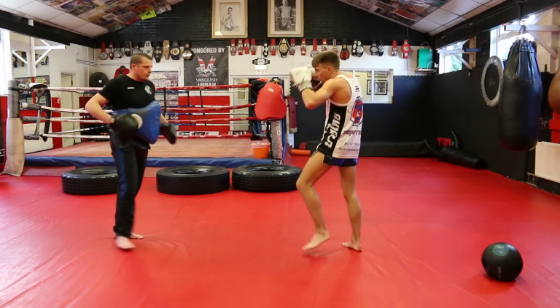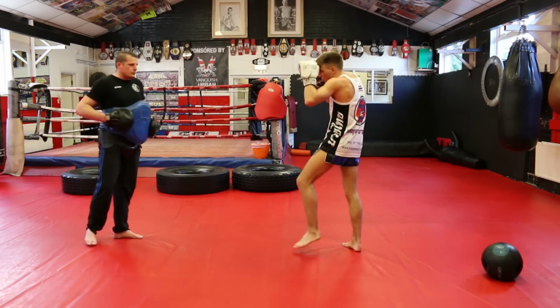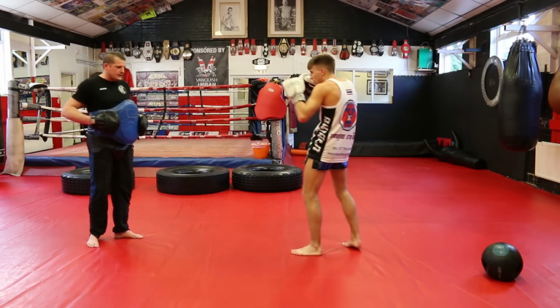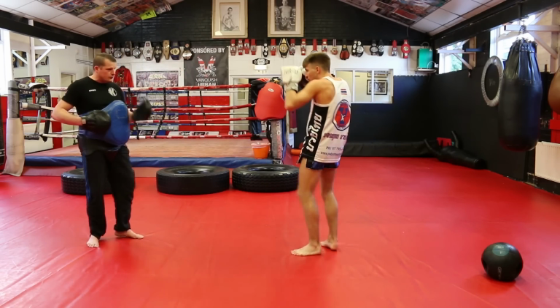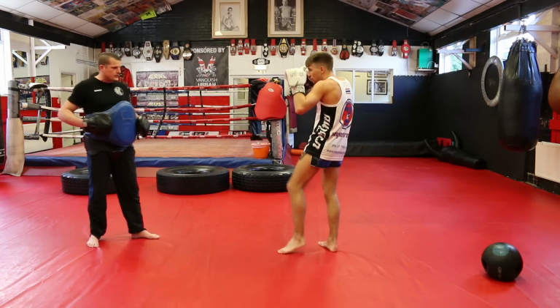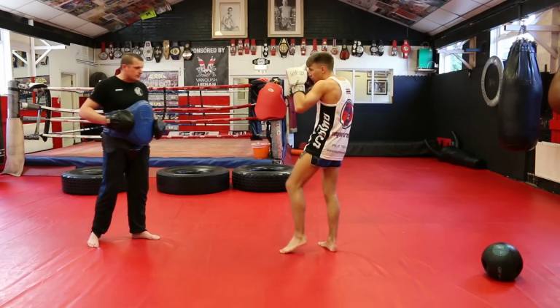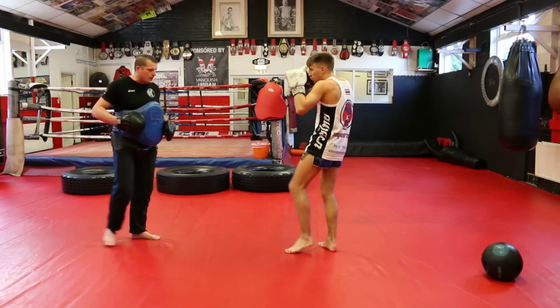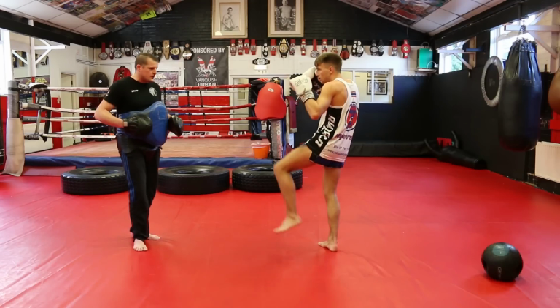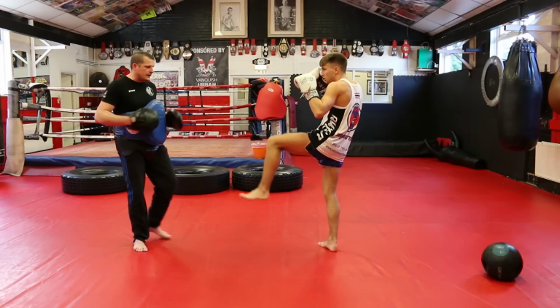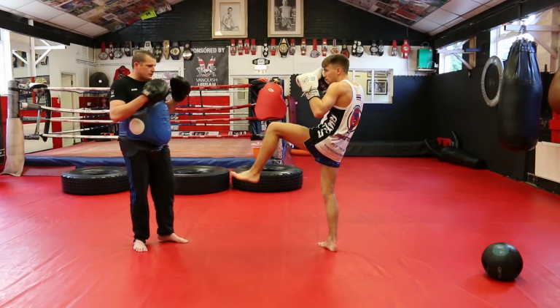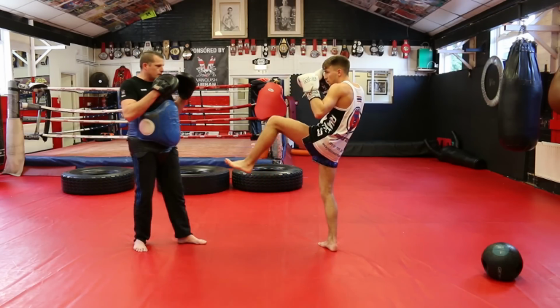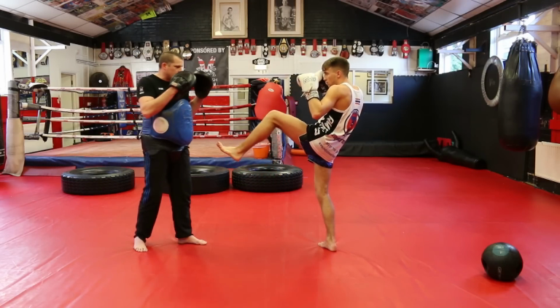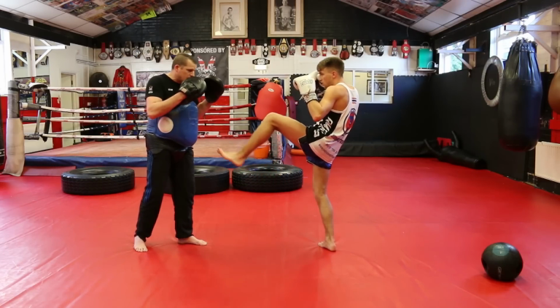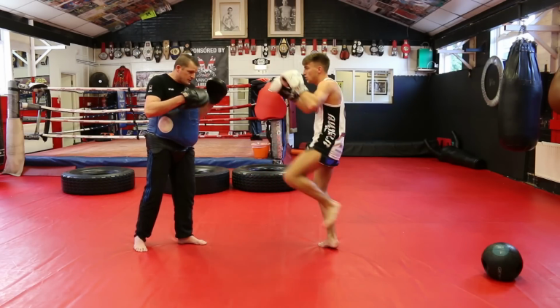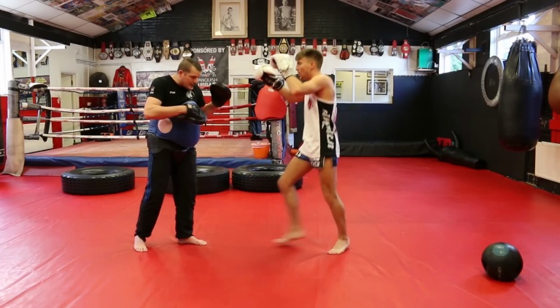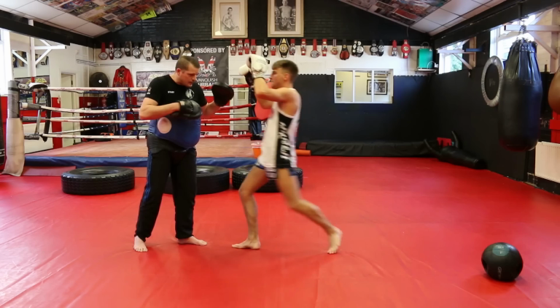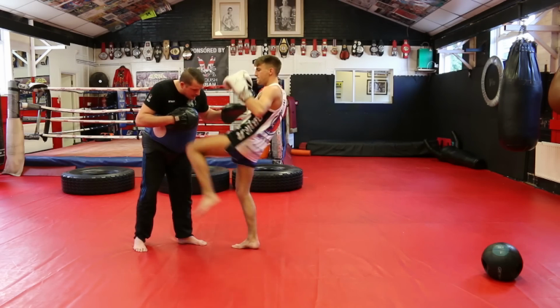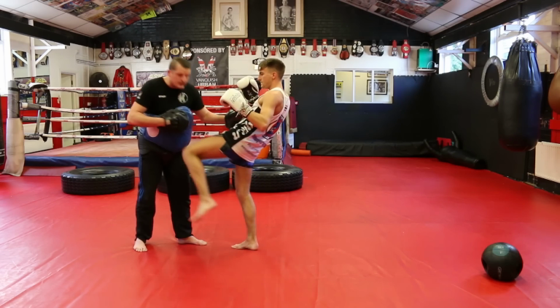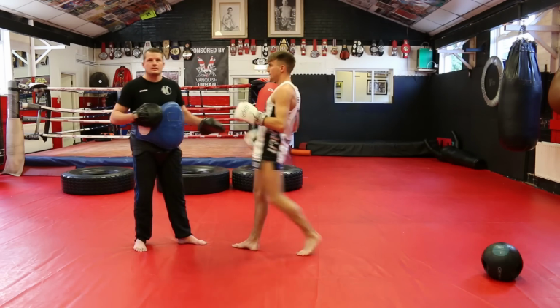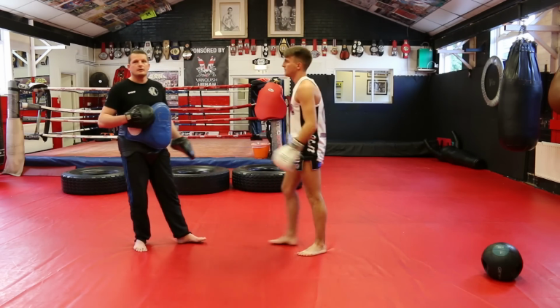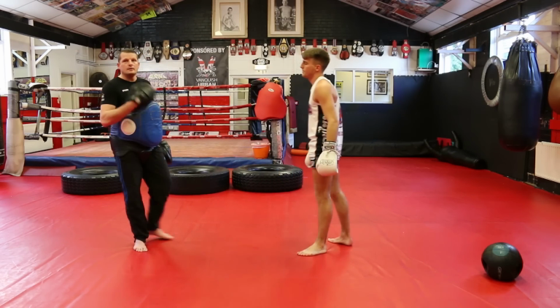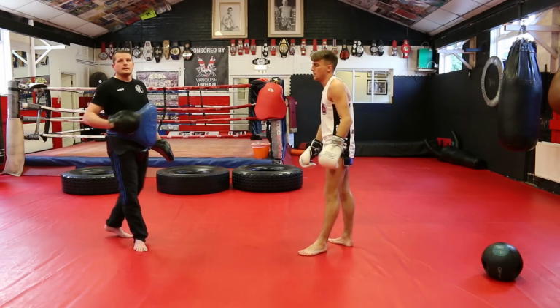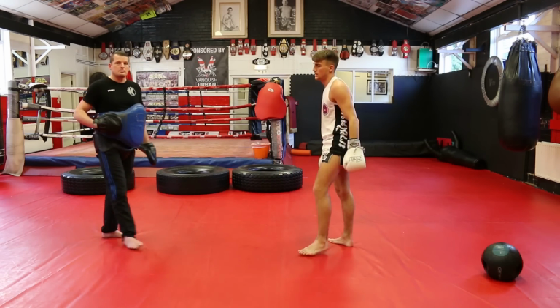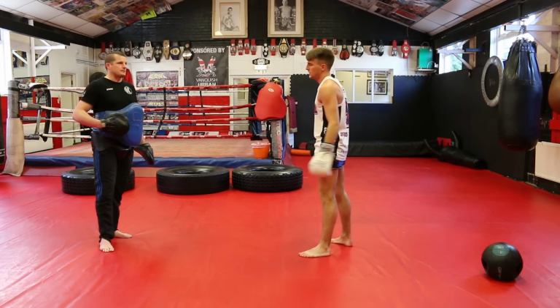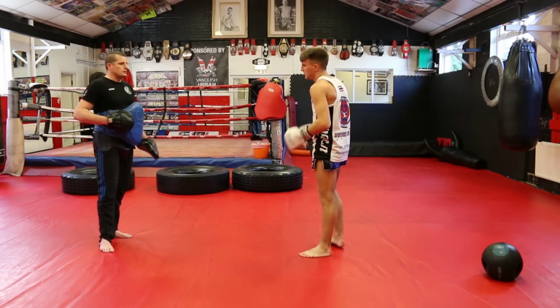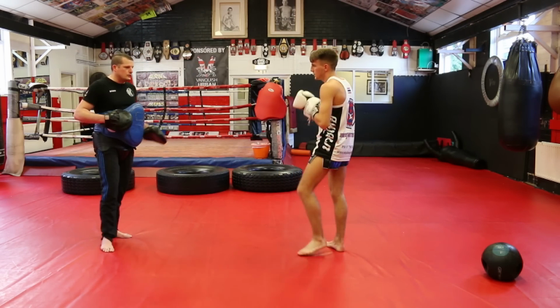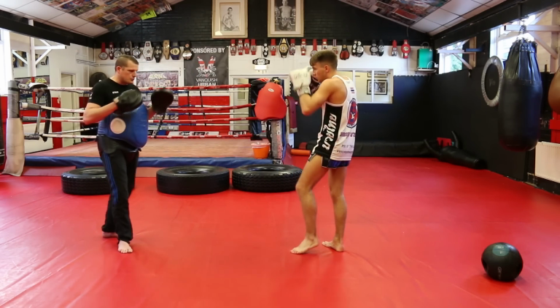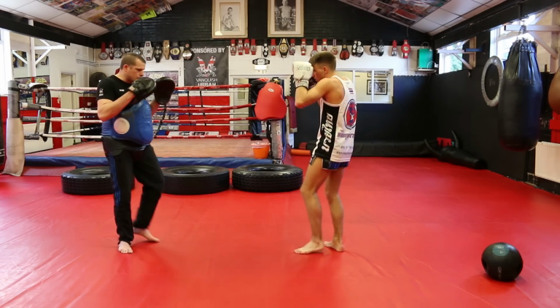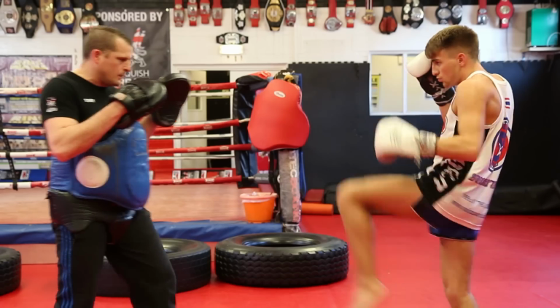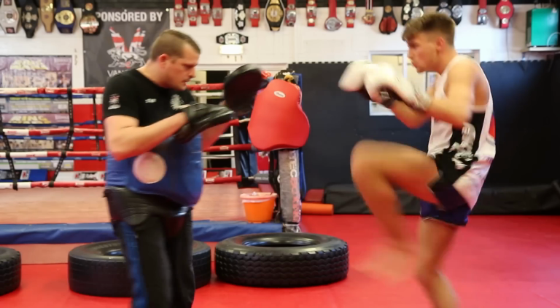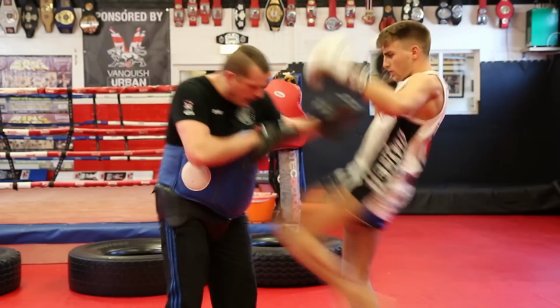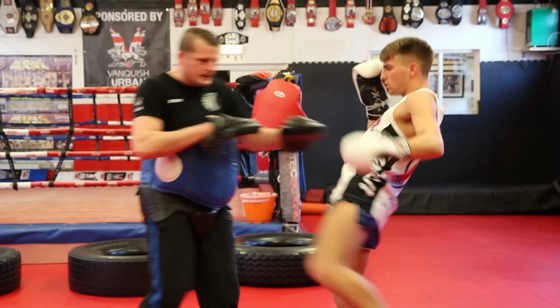What you'll notice is as Jonathan brings the teep up, you'll see the reaction of the opponent change because he thinks that teep's coming in, and that allows Jonathan to catch him by using the long knee. One more time.